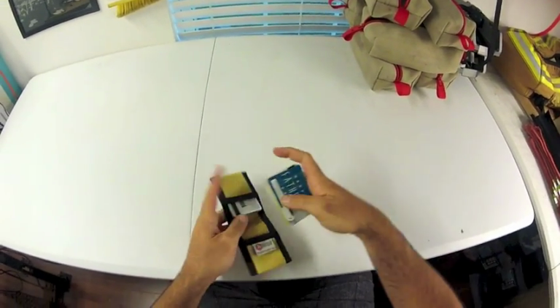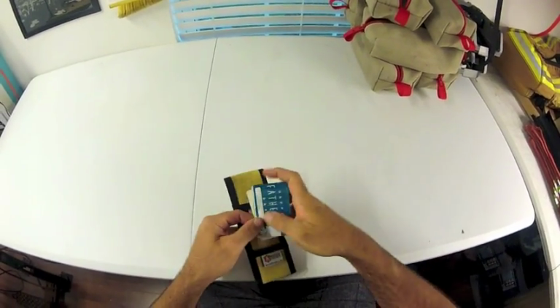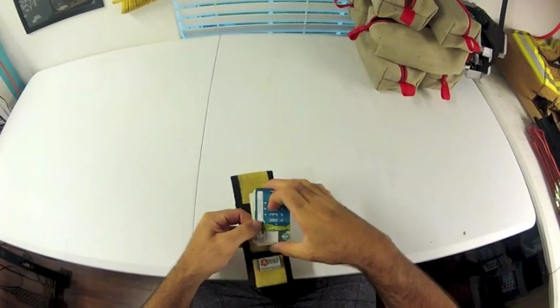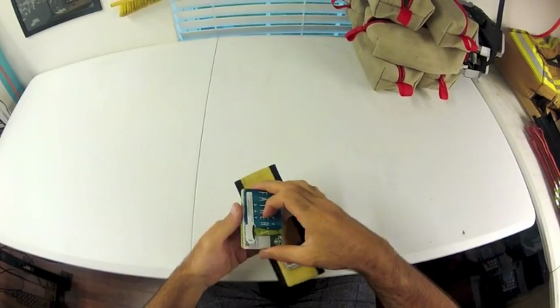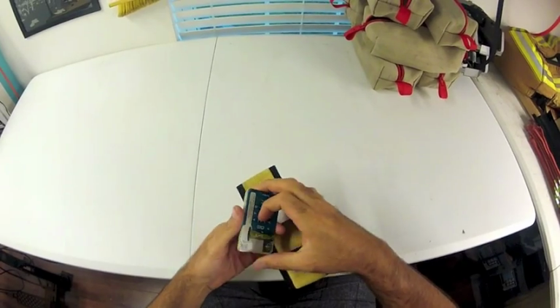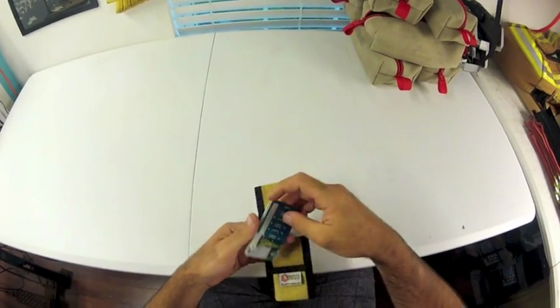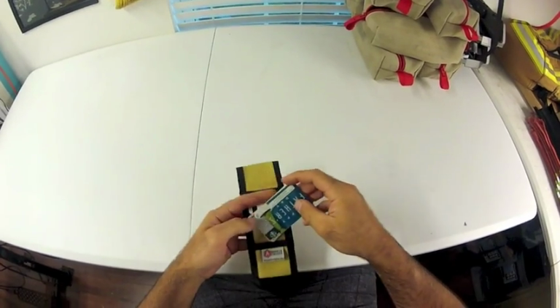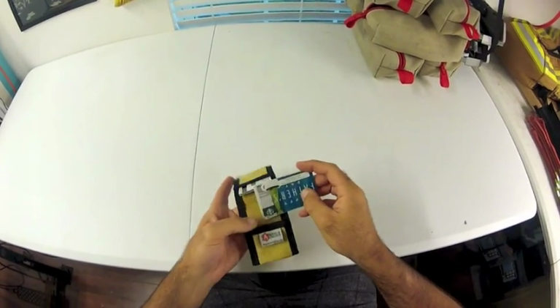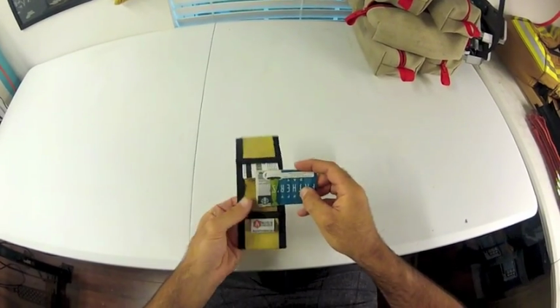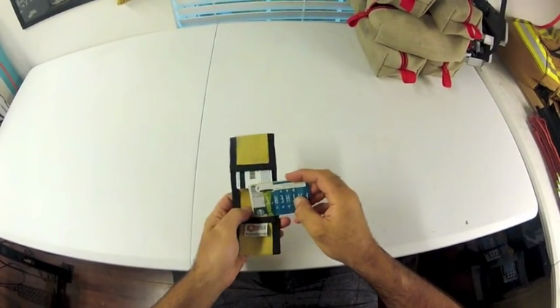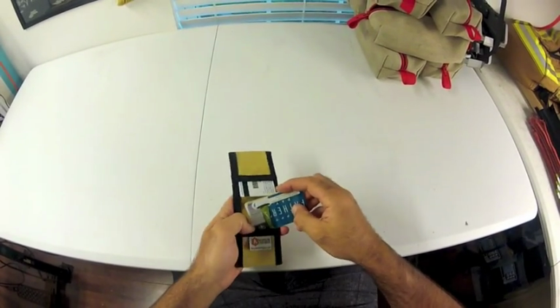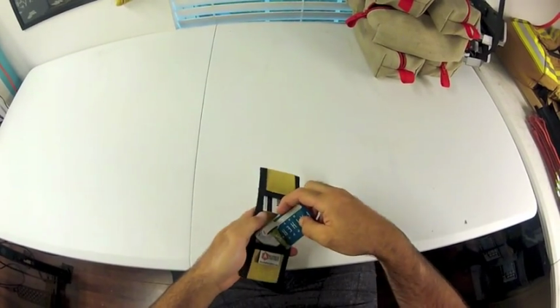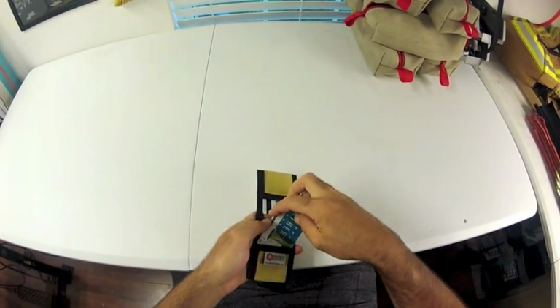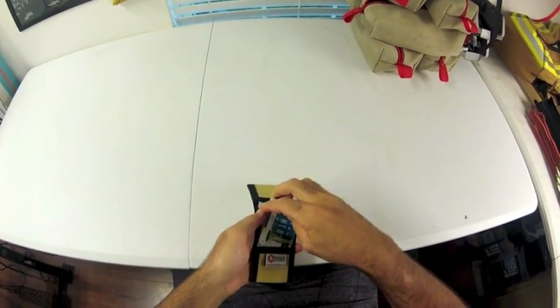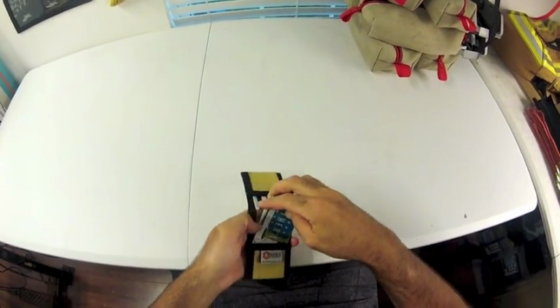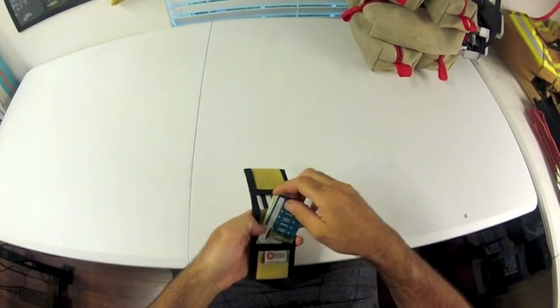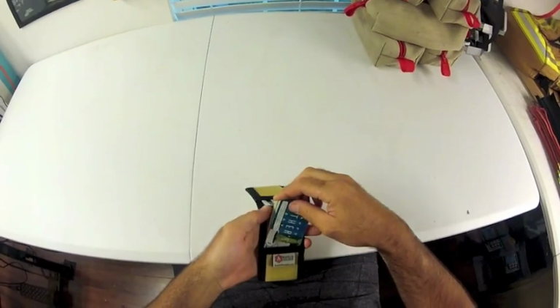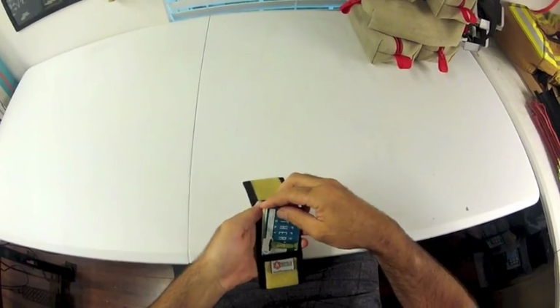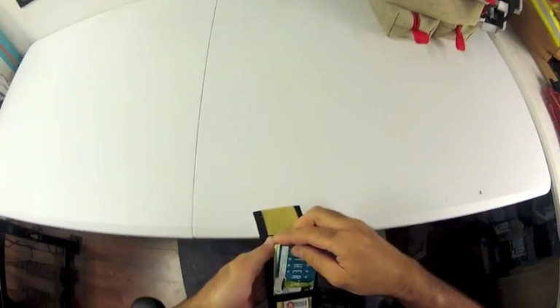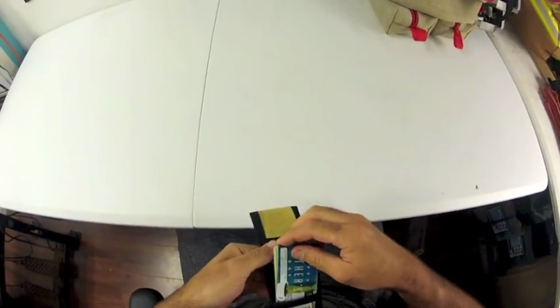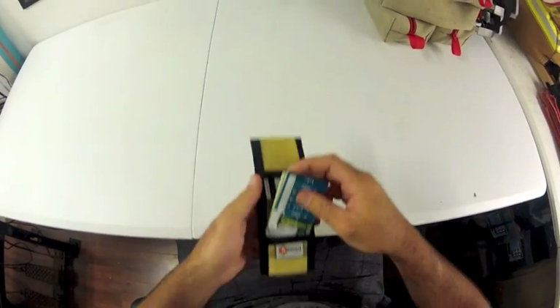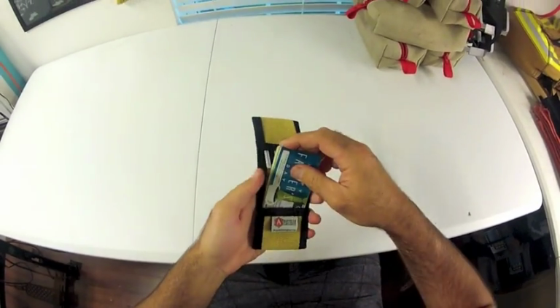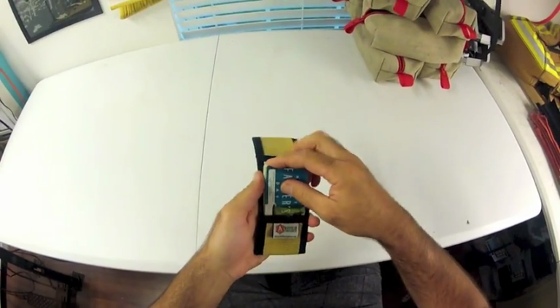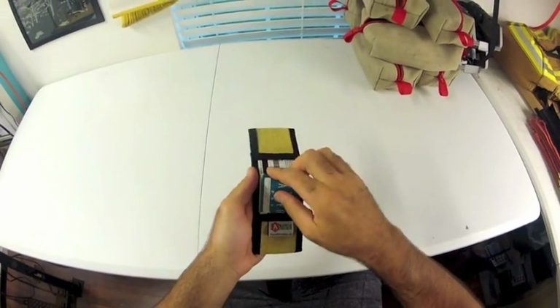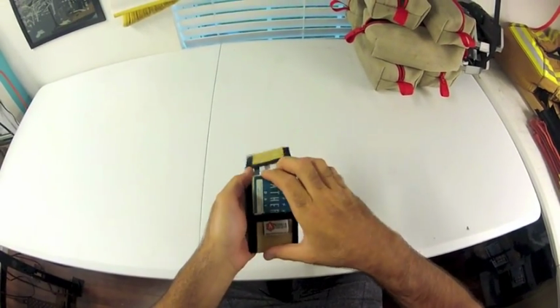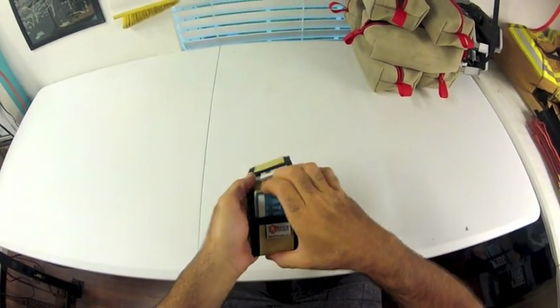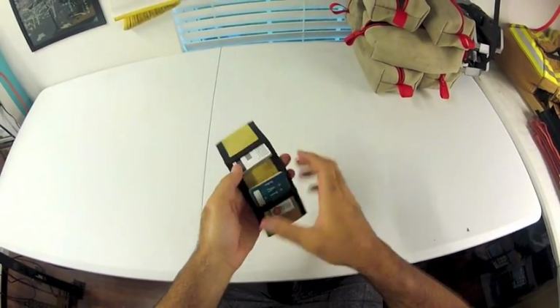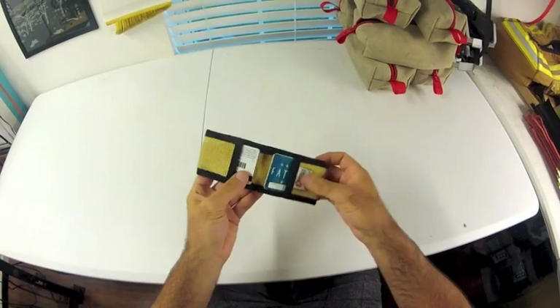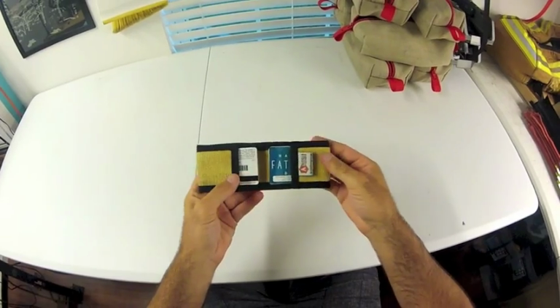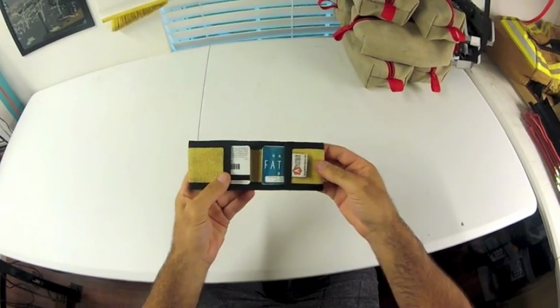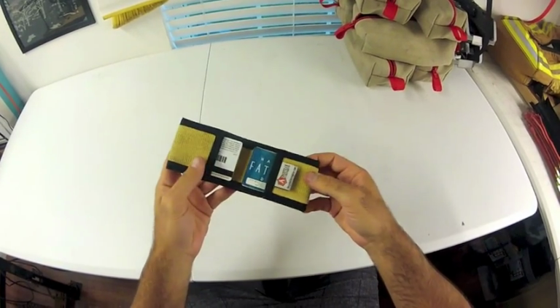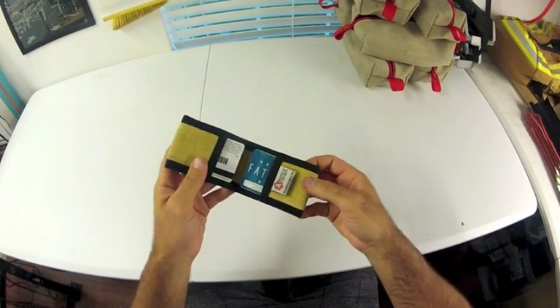This wallet features my little tag there with the logo. I've been carrying a wallet like this for about six months straight now and it's held up amazingly. This thing should last a lifetime.